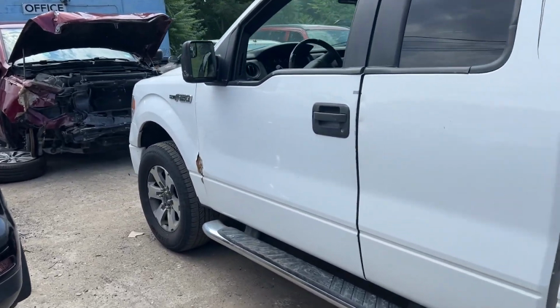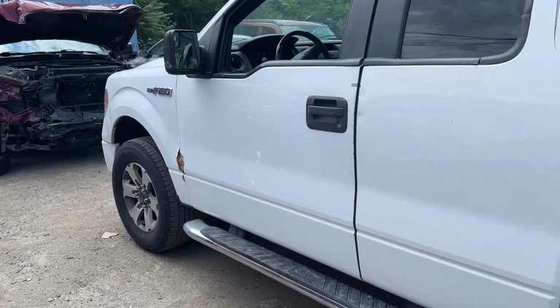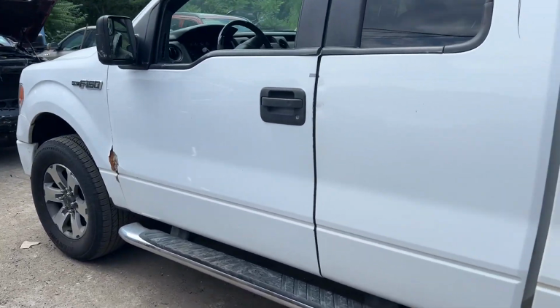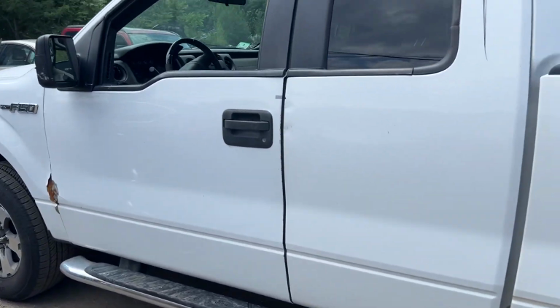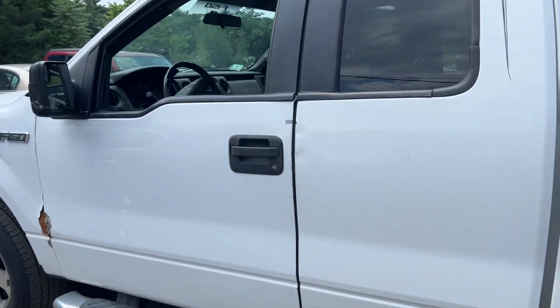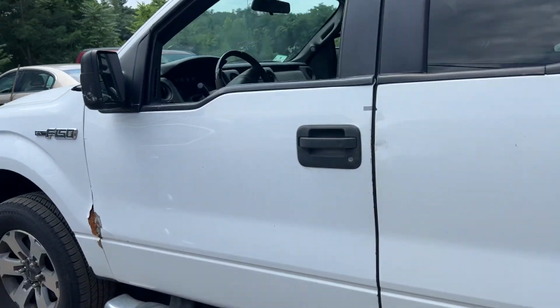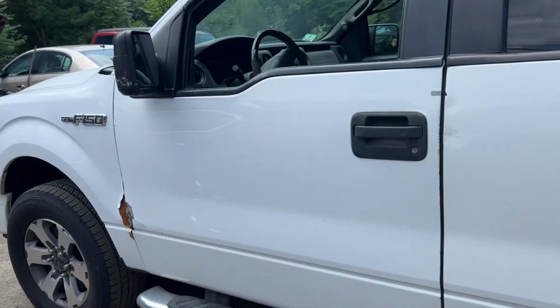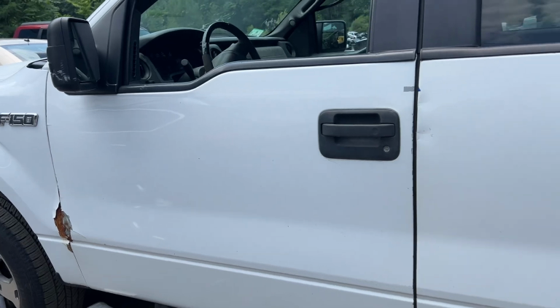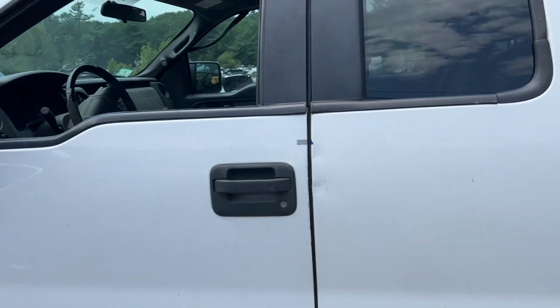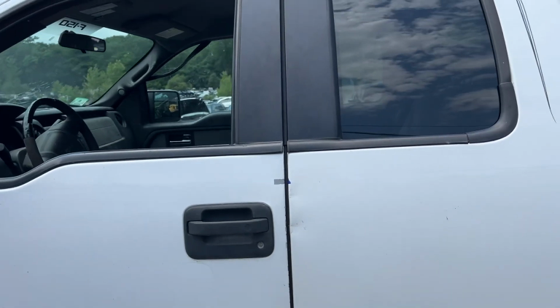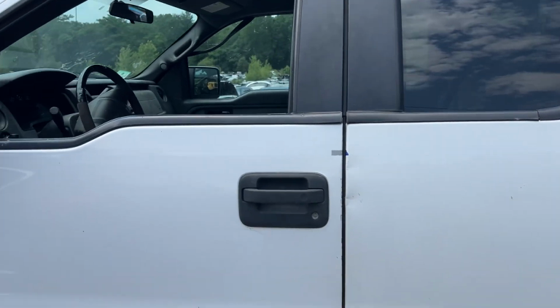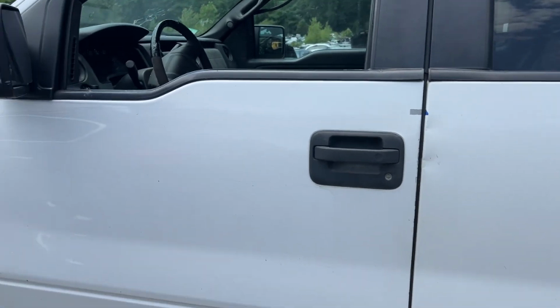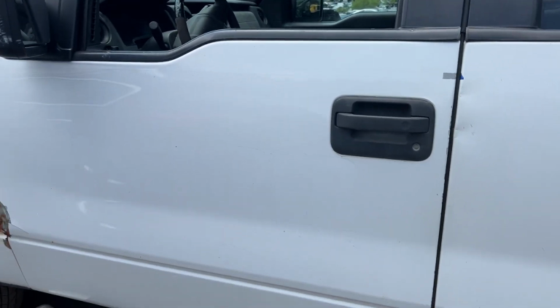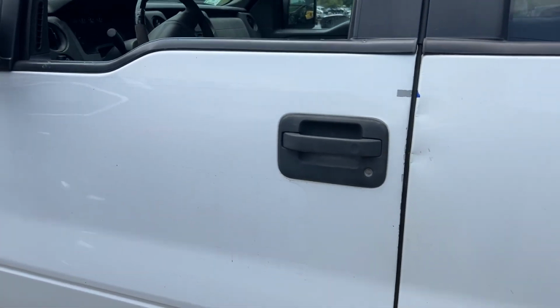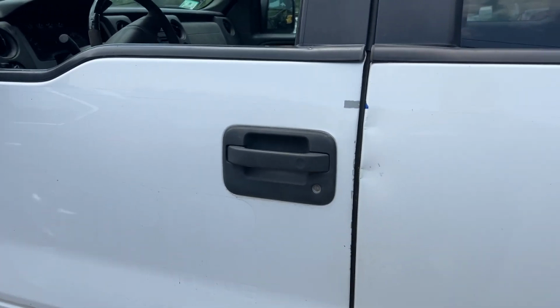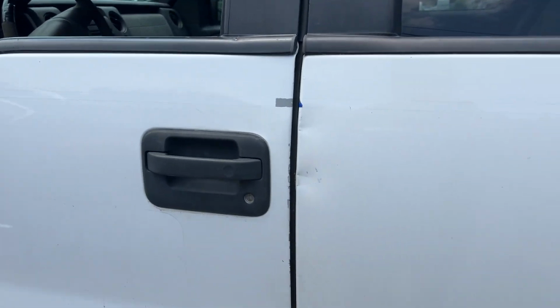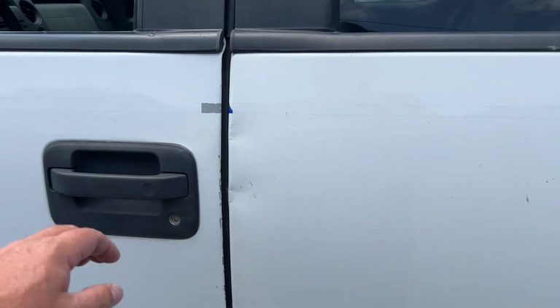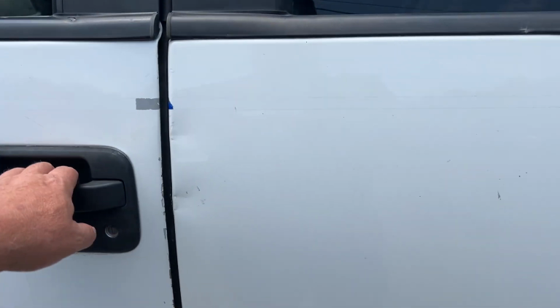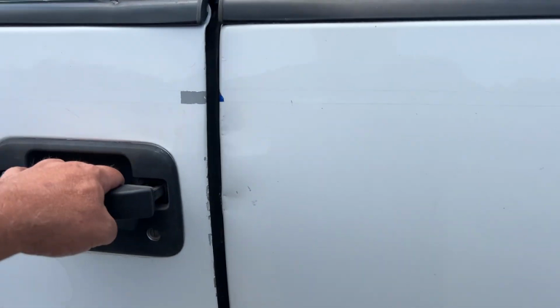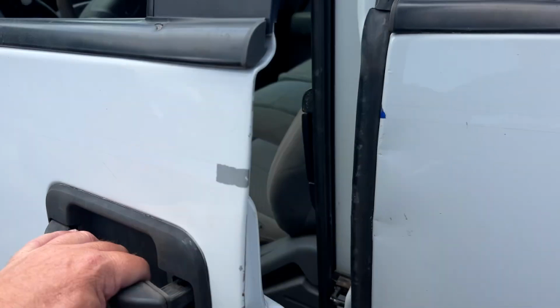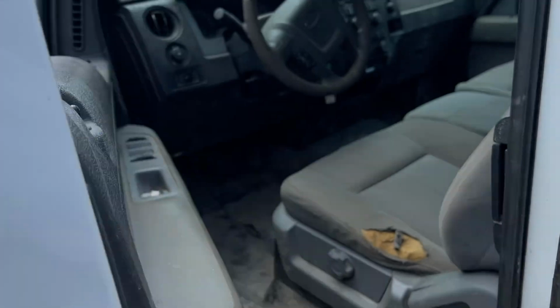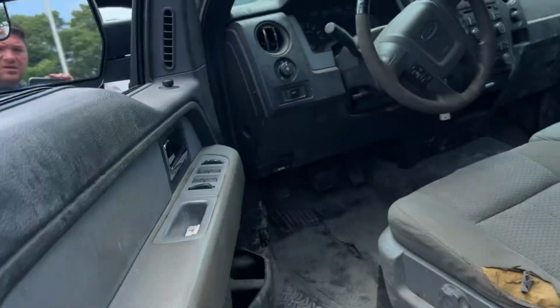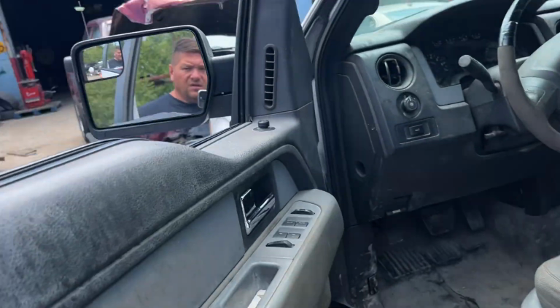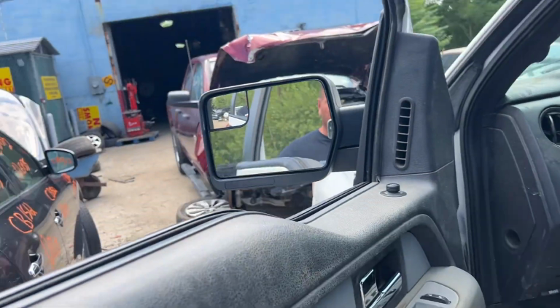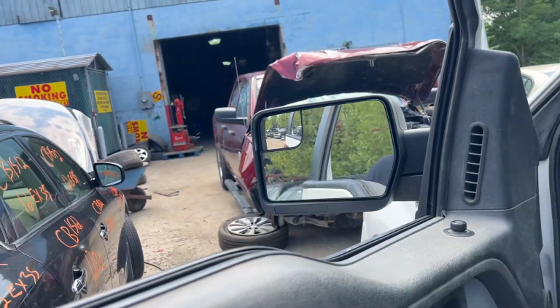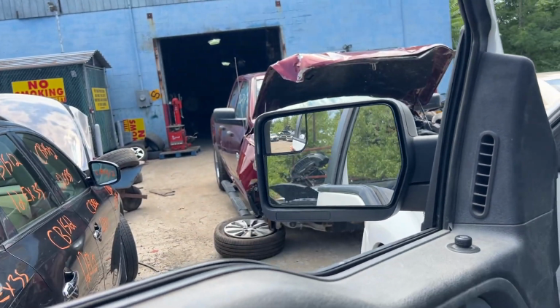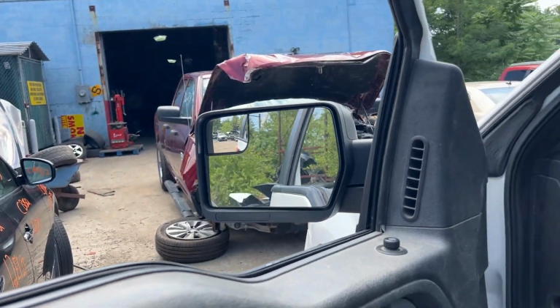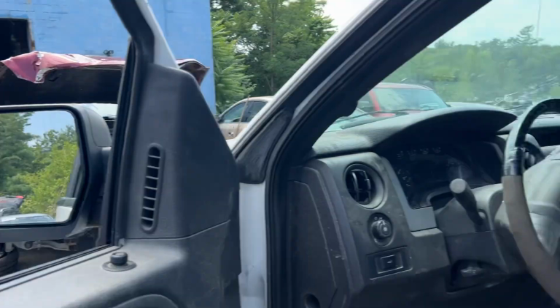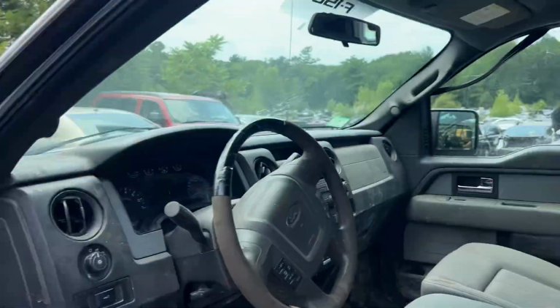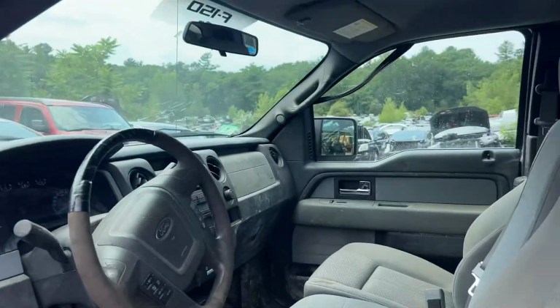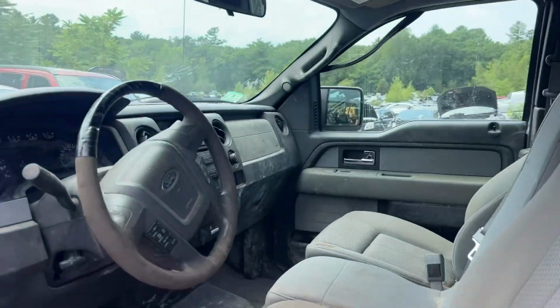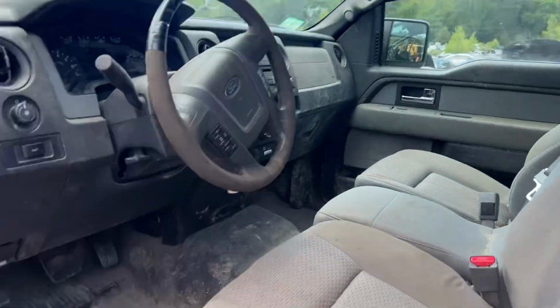It's got a good rear door. The rear door's got dents. Front doors — junk. It's got a good mirror on both sides.